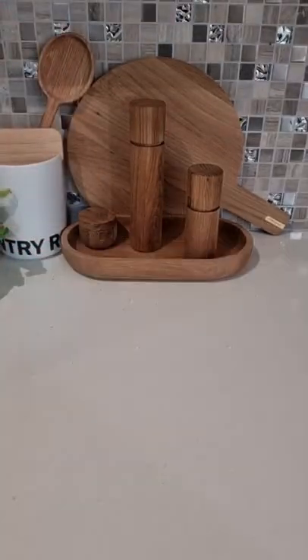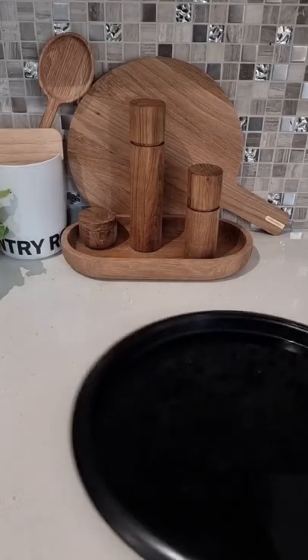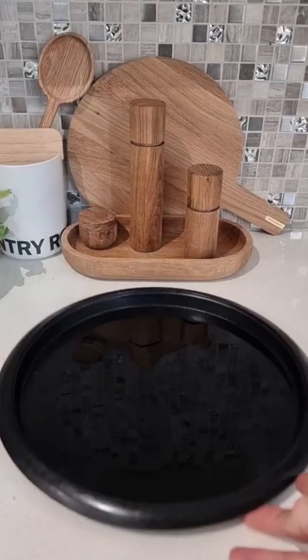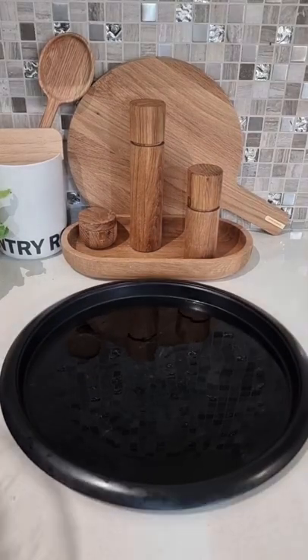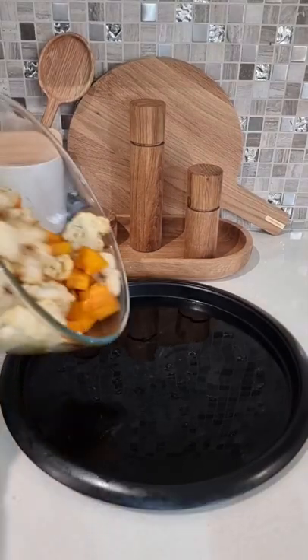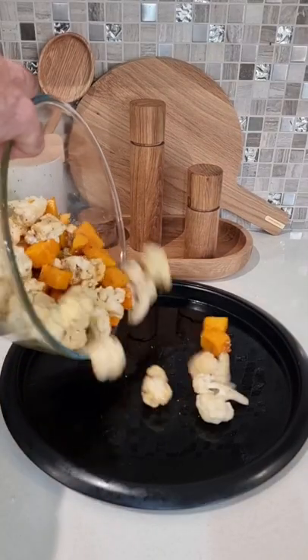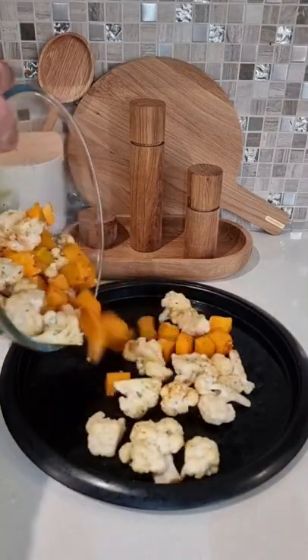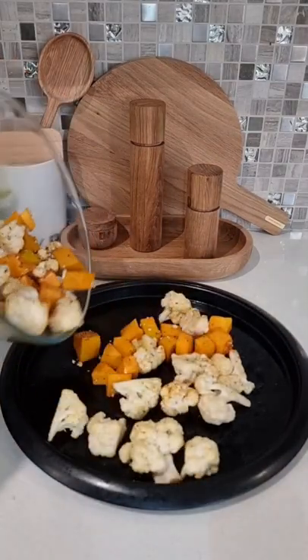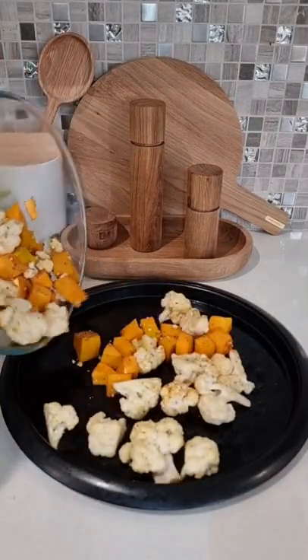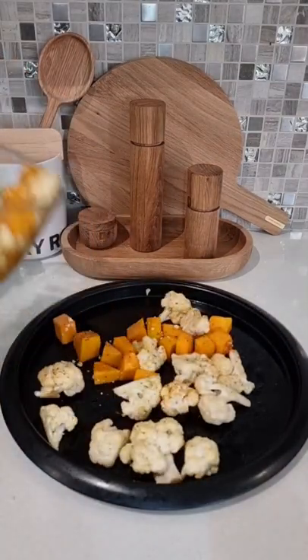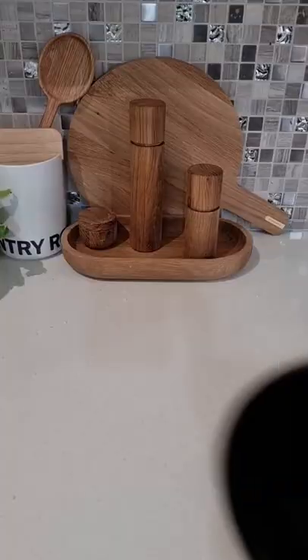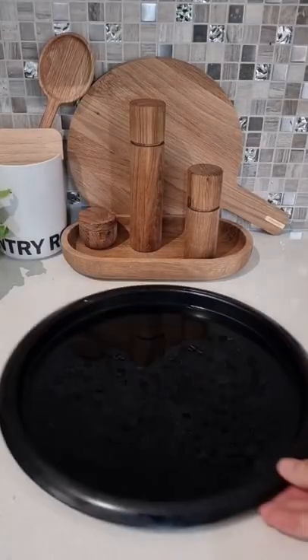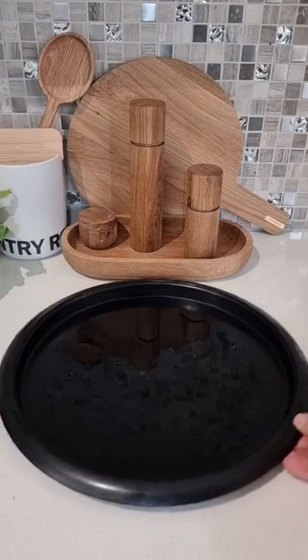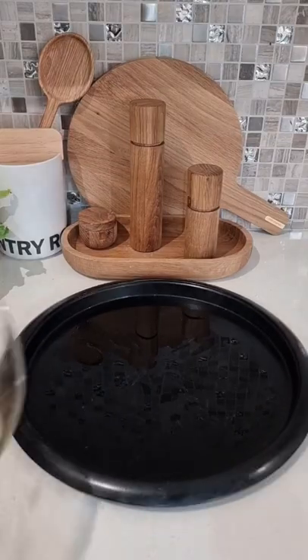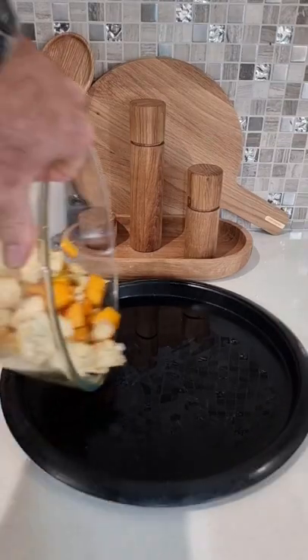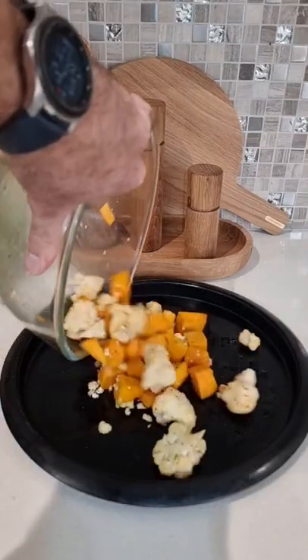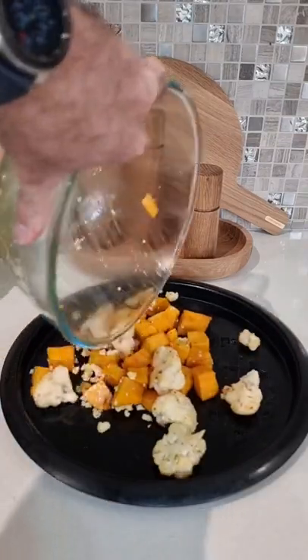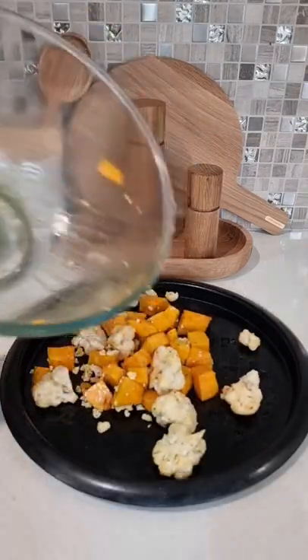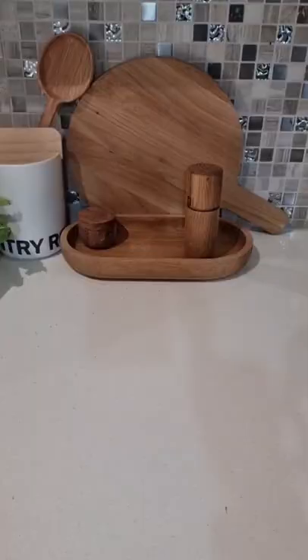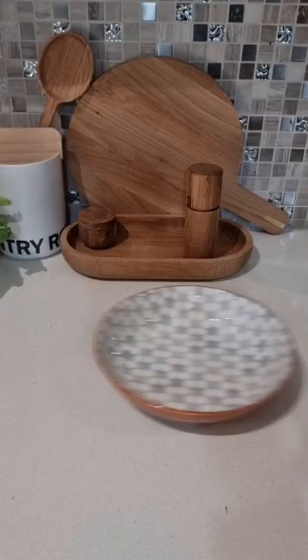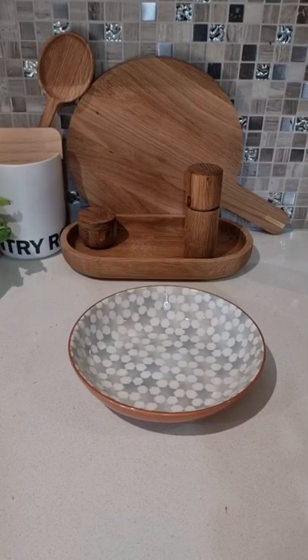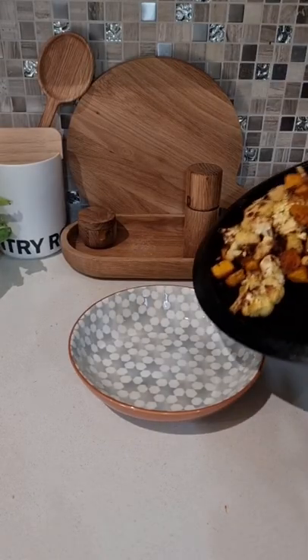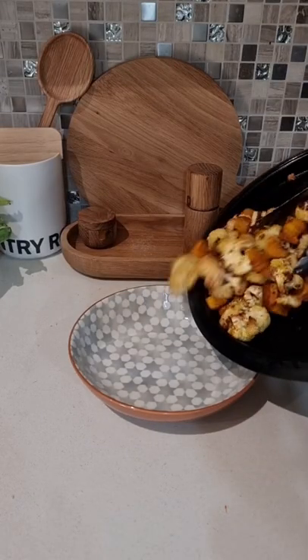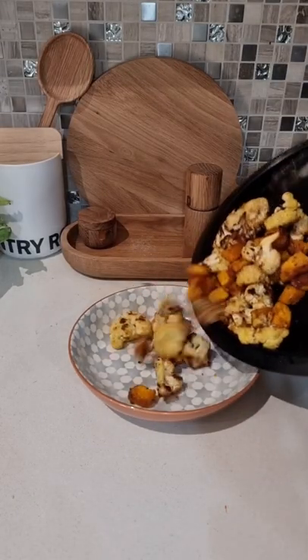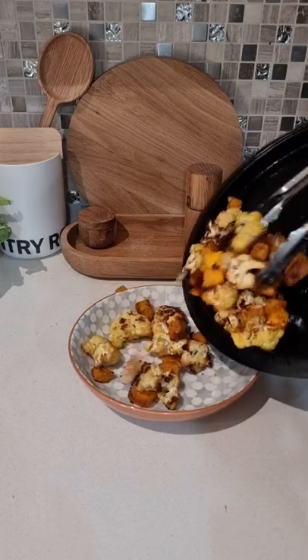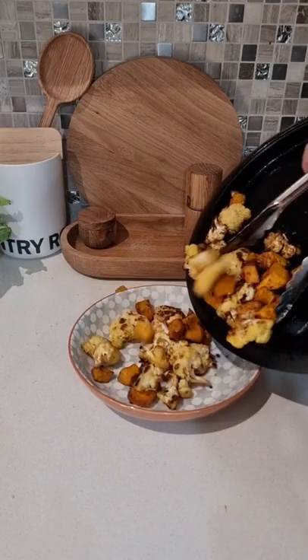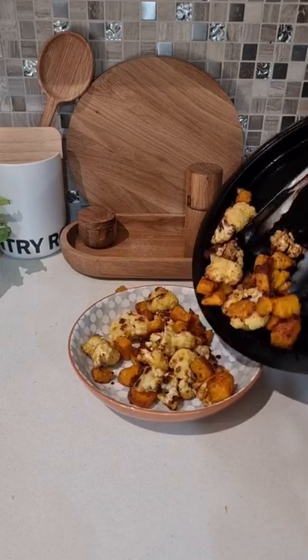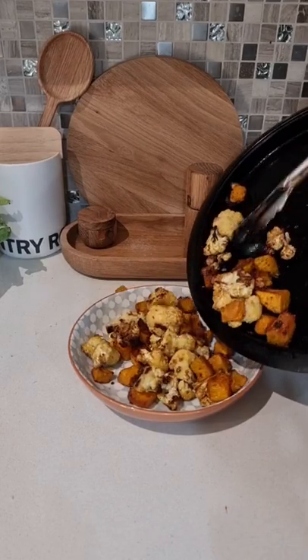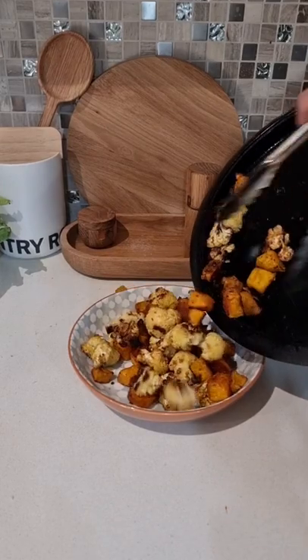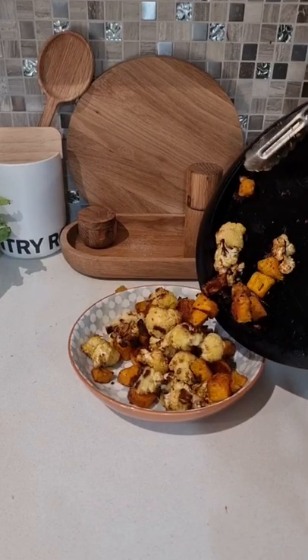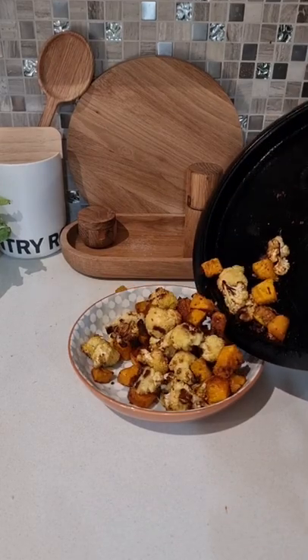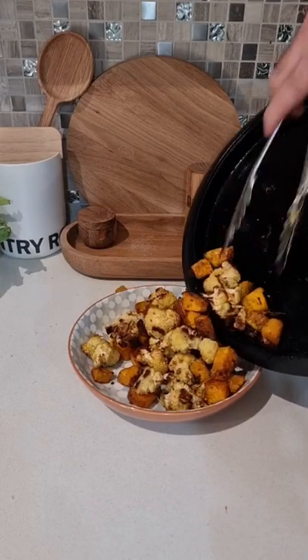Mix it to combine, then grab a pan, toss out about half of the bowl, then grab another pan and toss out the remaining veggies. Chuck it in your oven and cook it at about 200 degrees until soft and golden brown delicious.